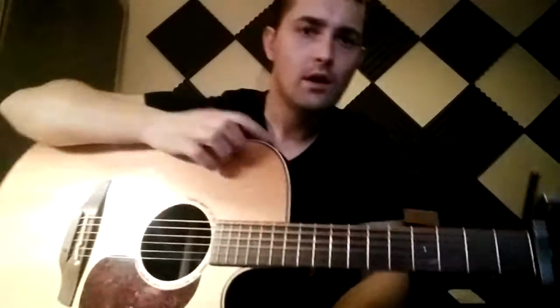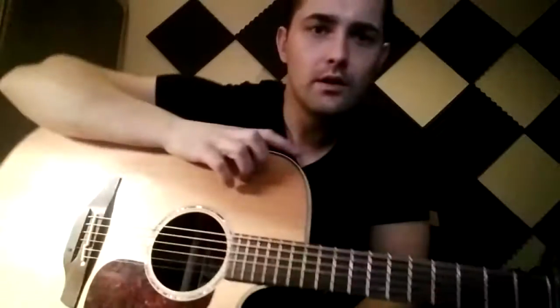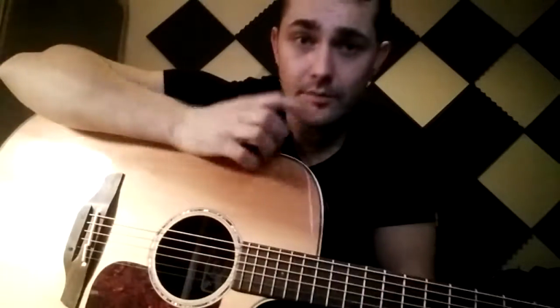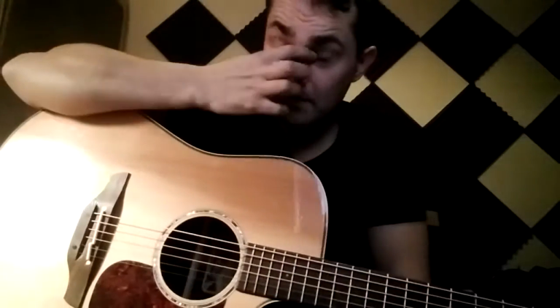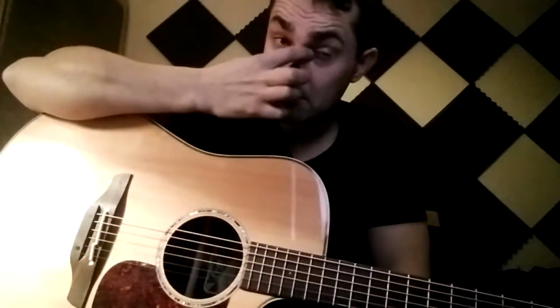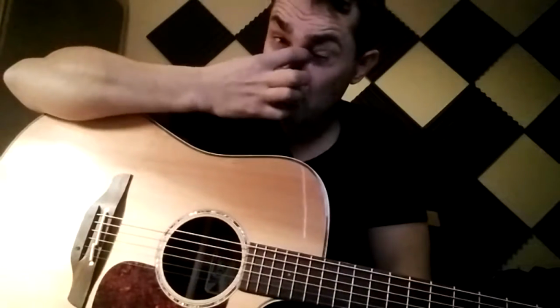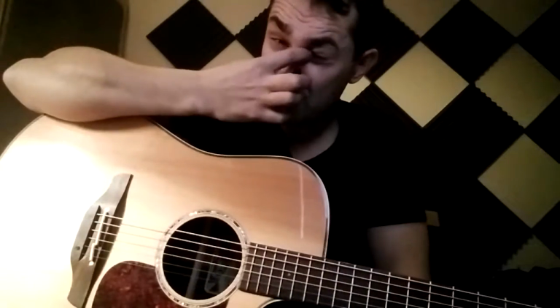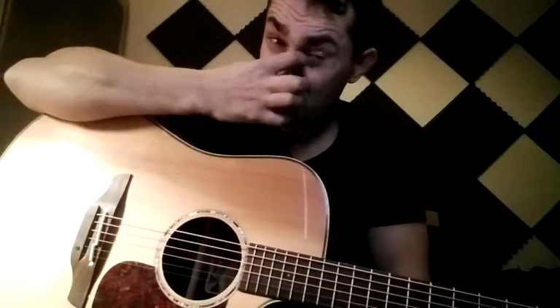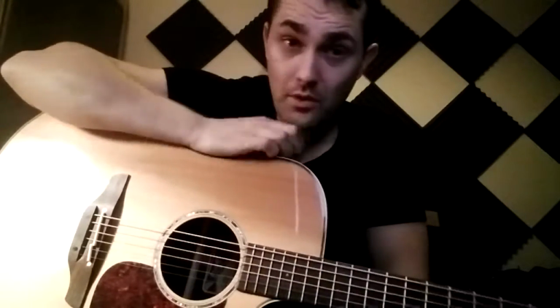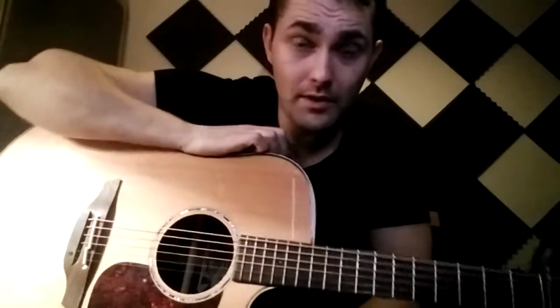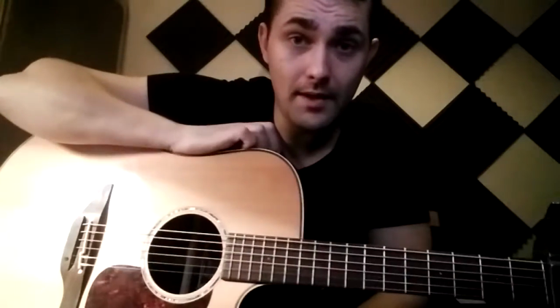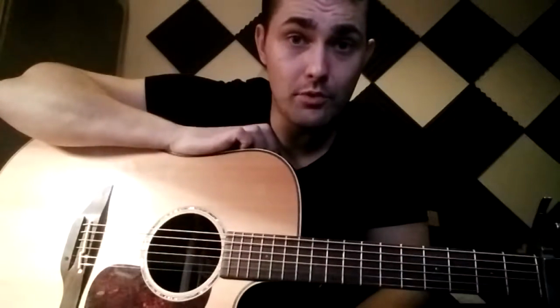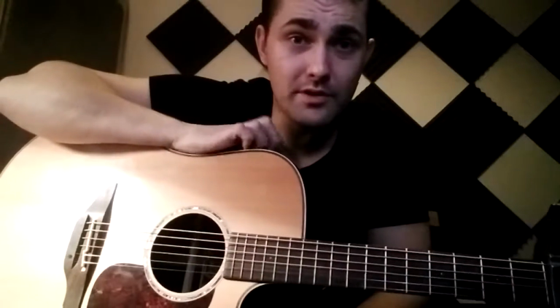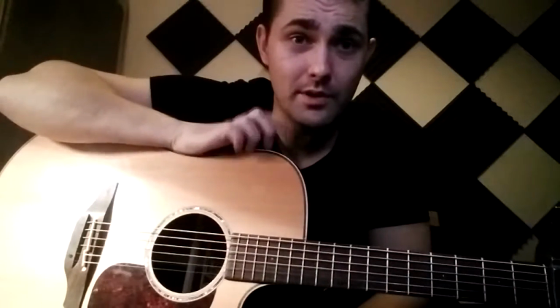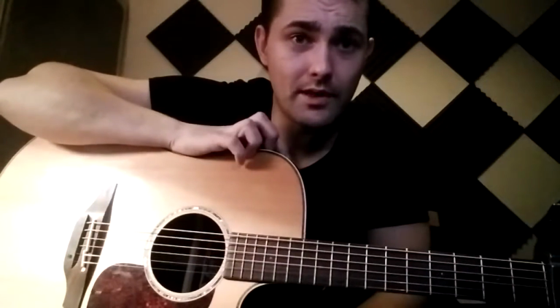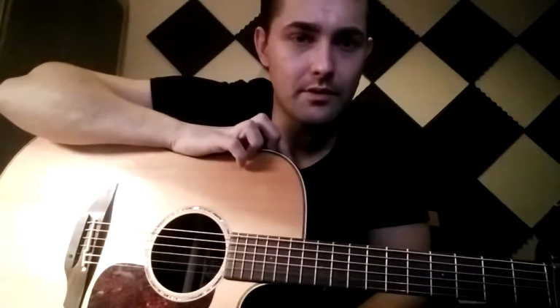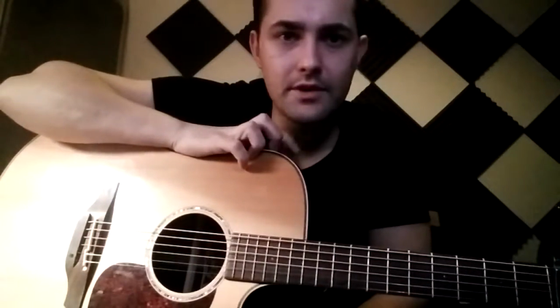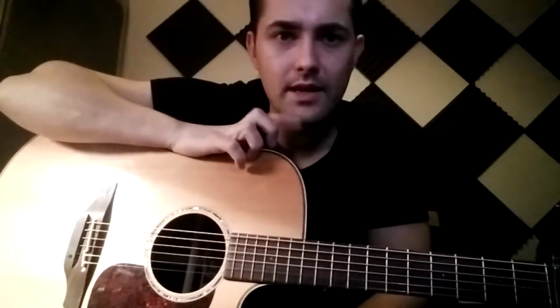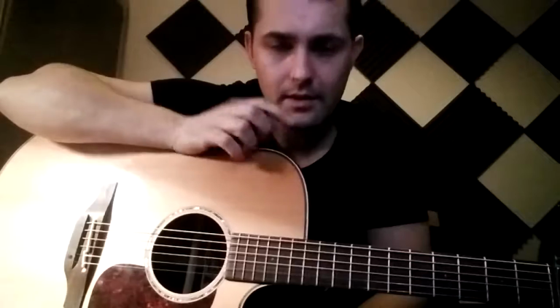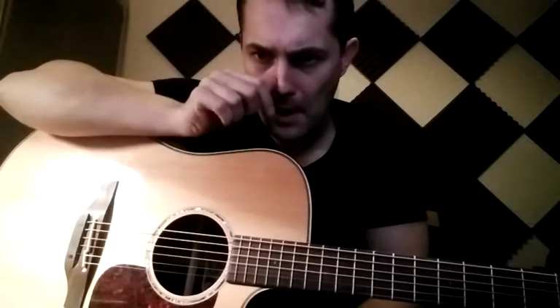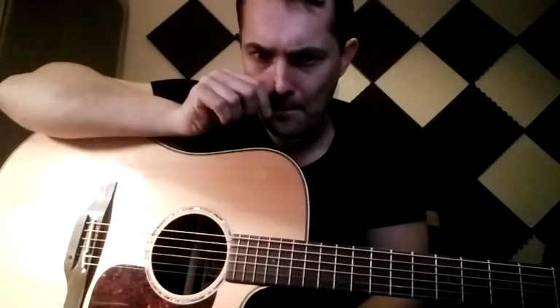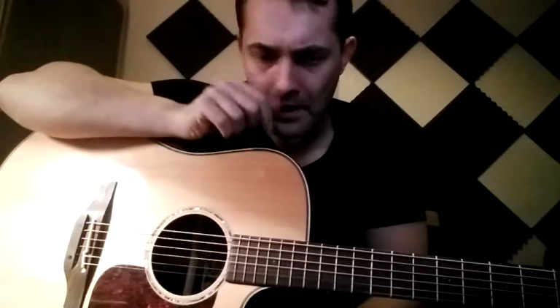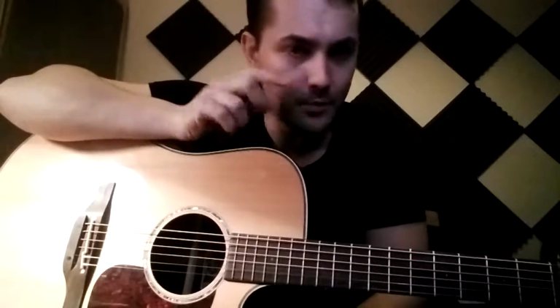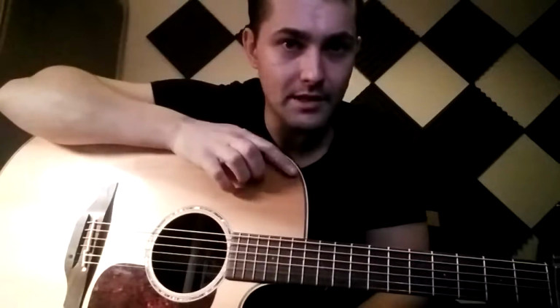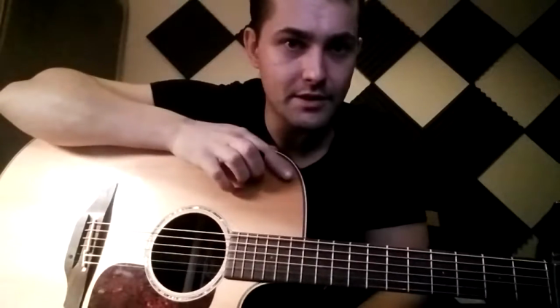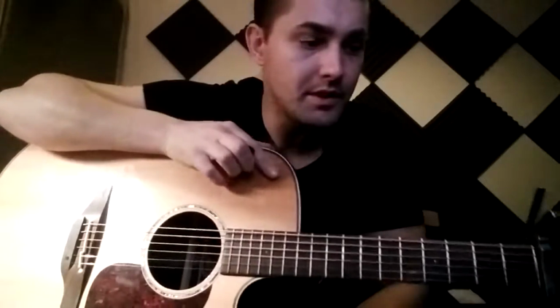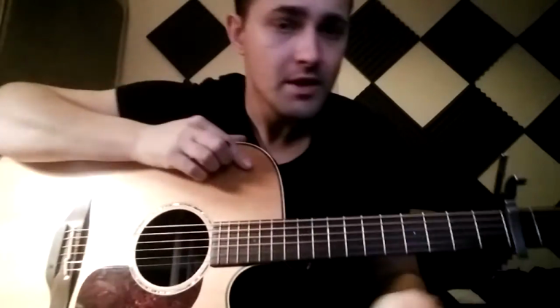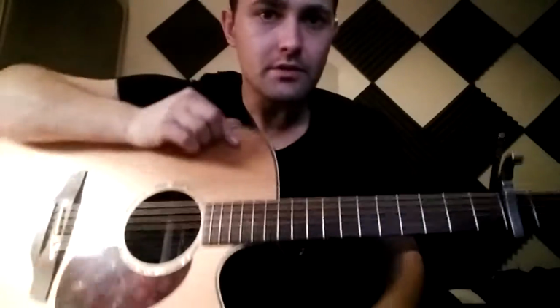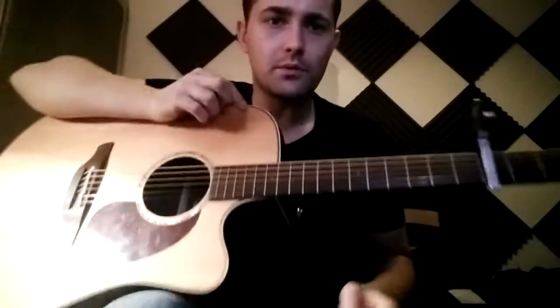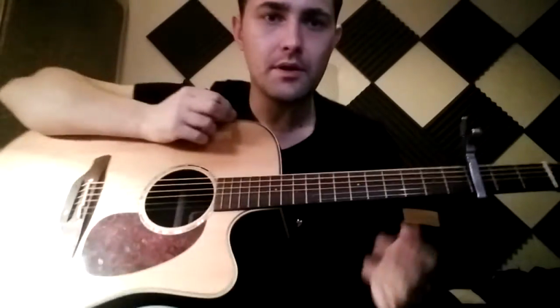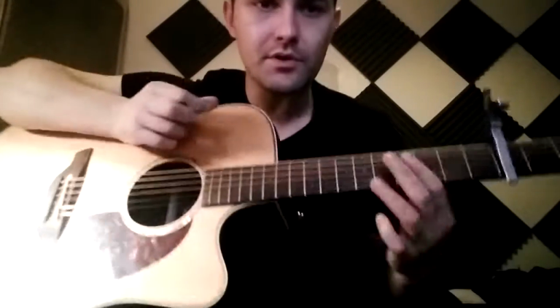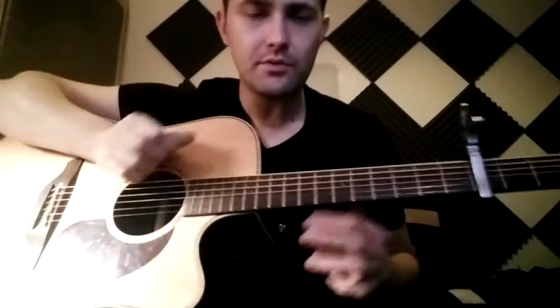Alright Simon, just a quick video on Hey Brother because I know we didn't really get around to finishing that. We missed the lesson this week, so not to worry, I'm just going to go through that with you.